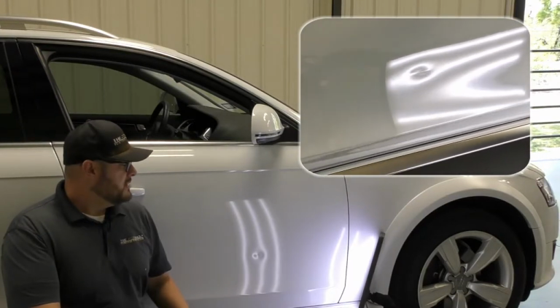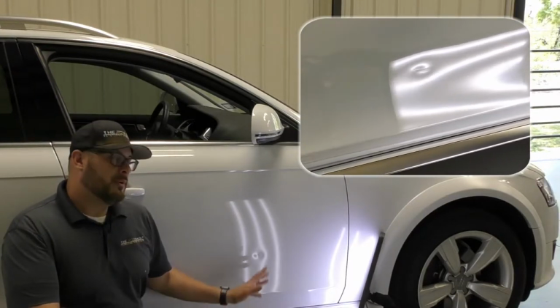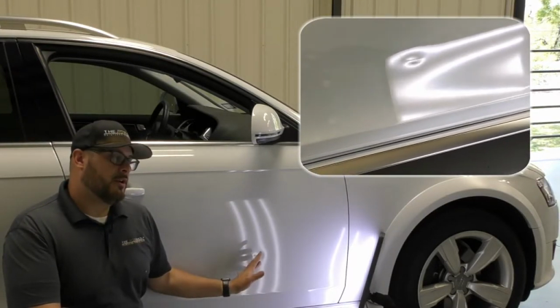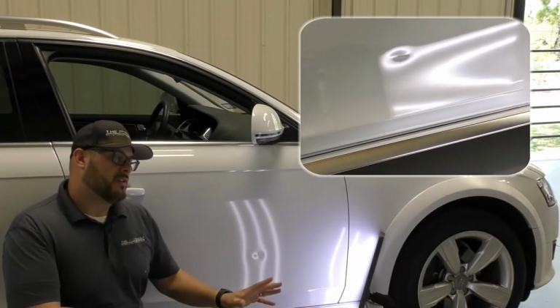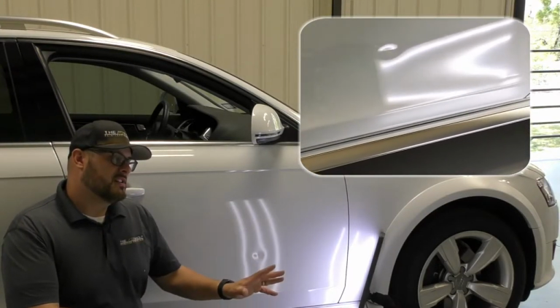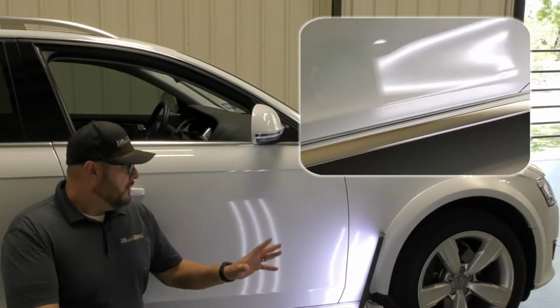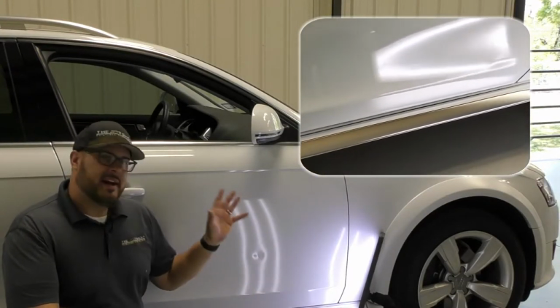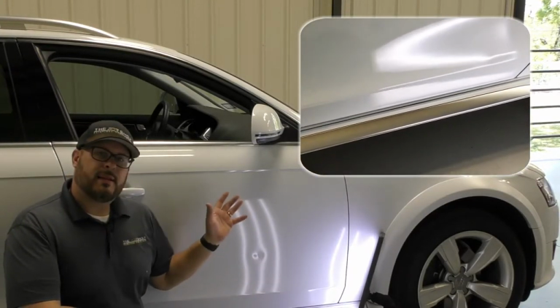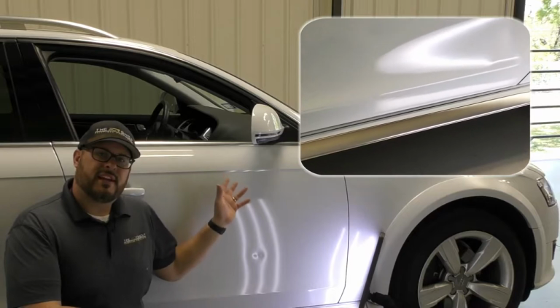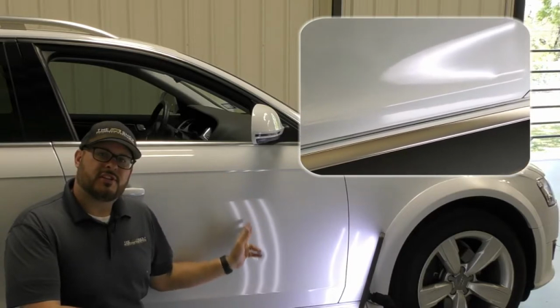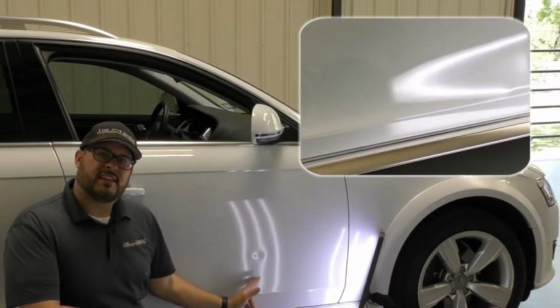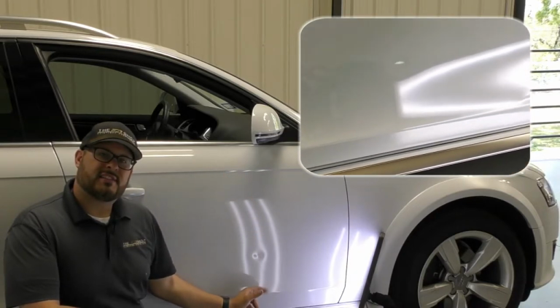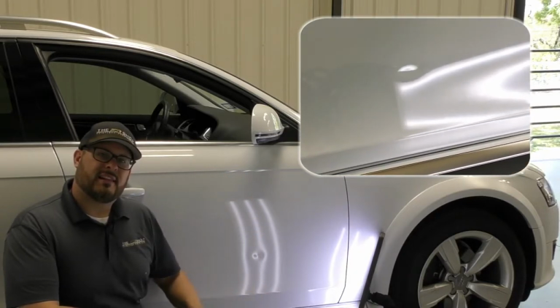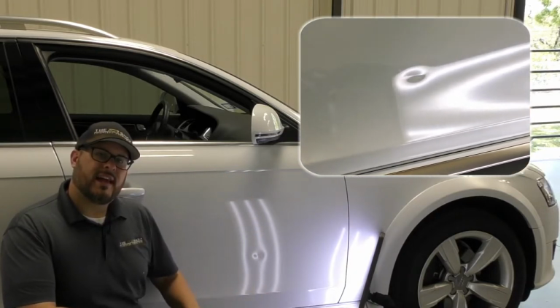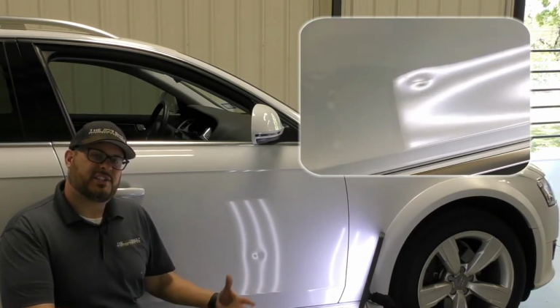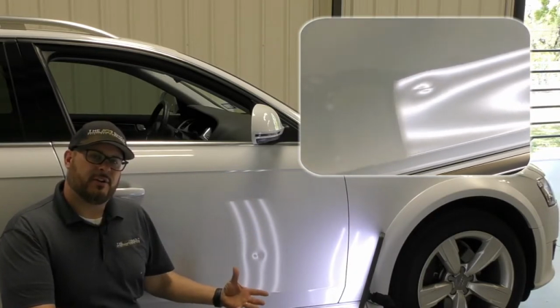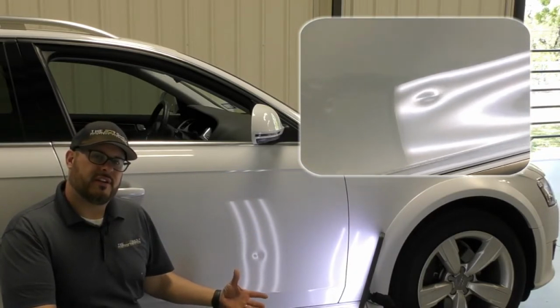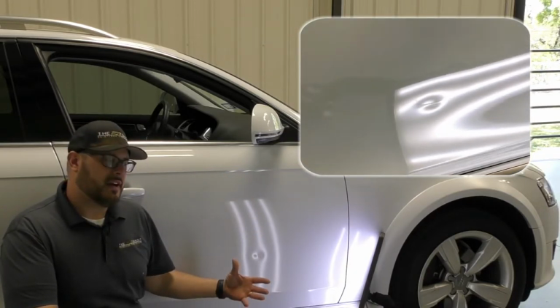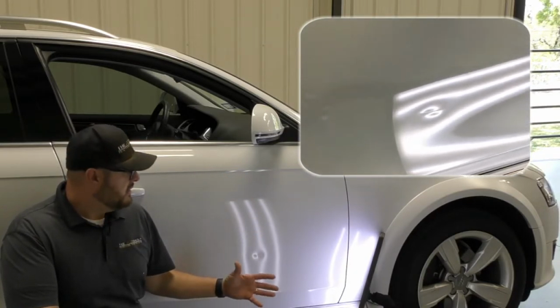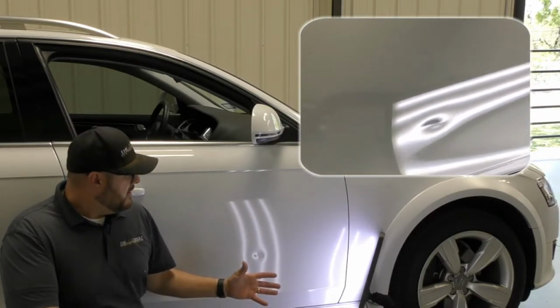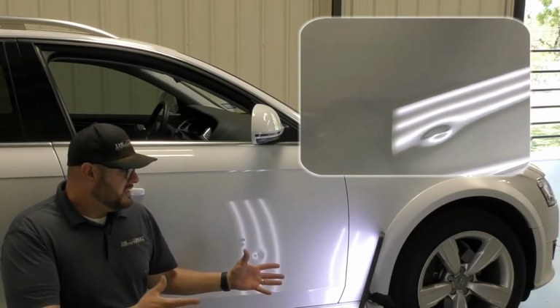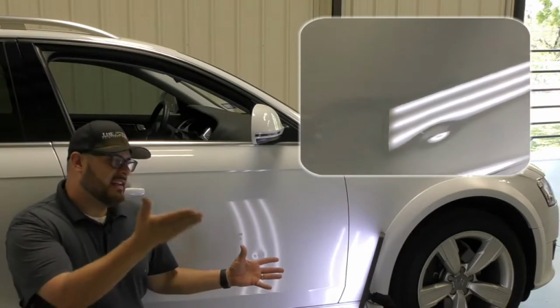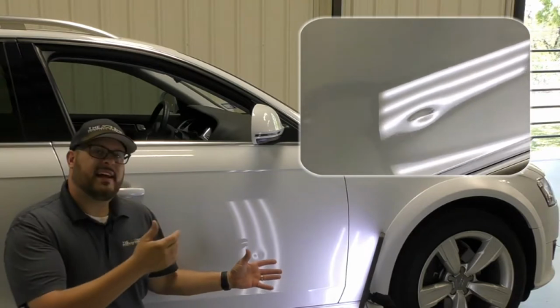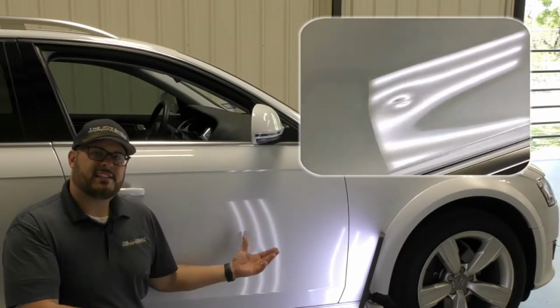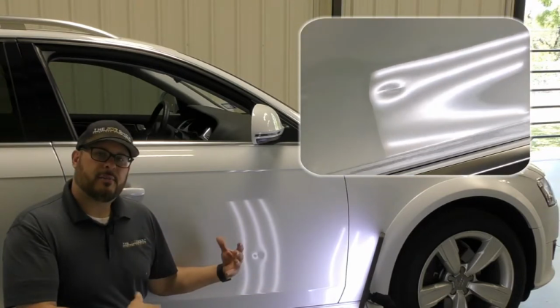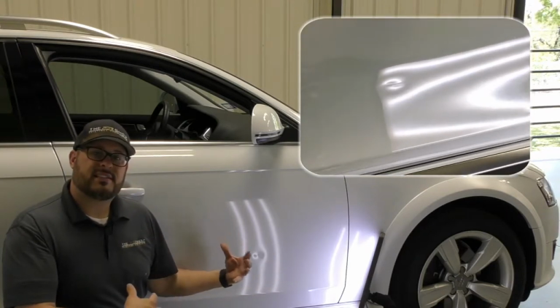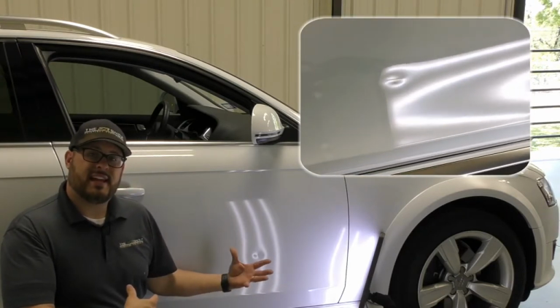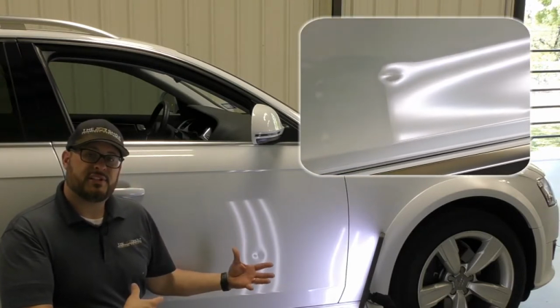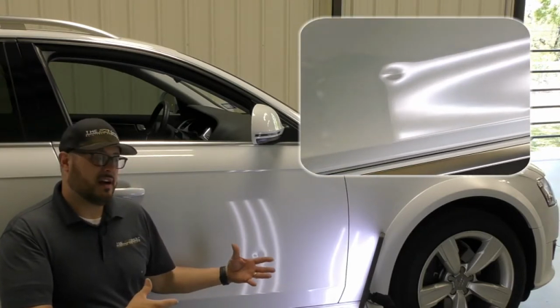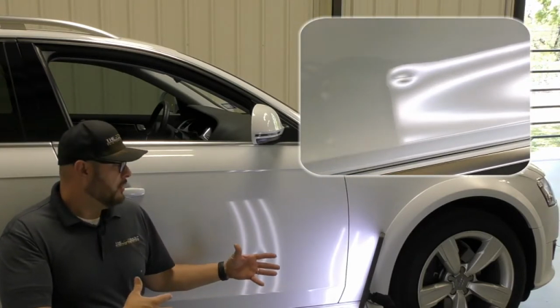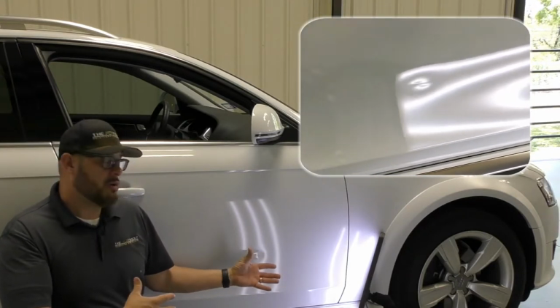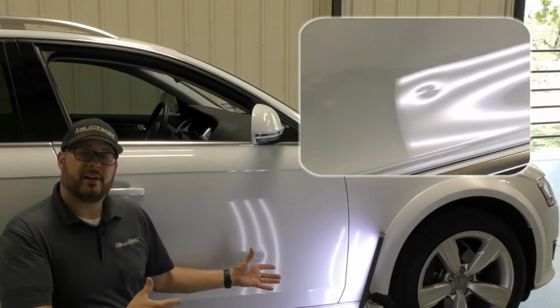Something I wanted to go over is why in a lot of my videos you see this light shining on the vehicle. These LED lights actually help us see the damage in order to repair it.